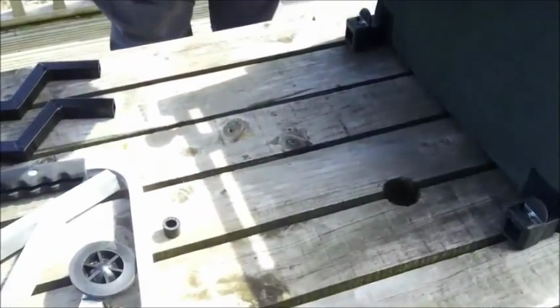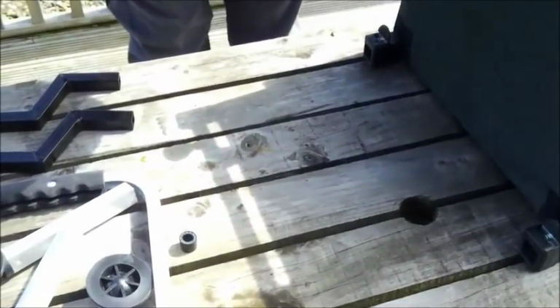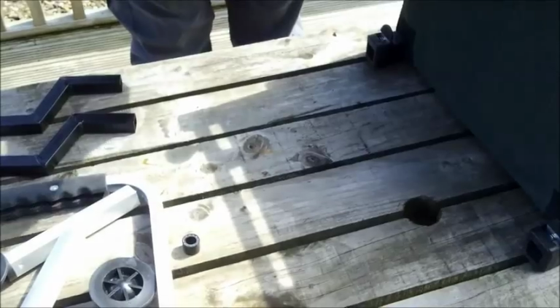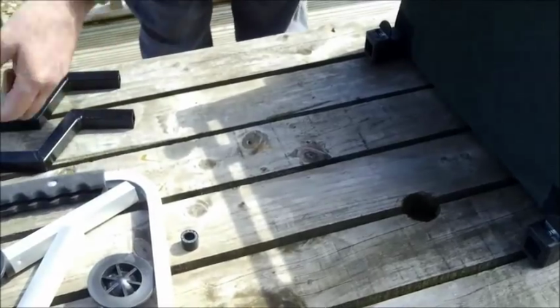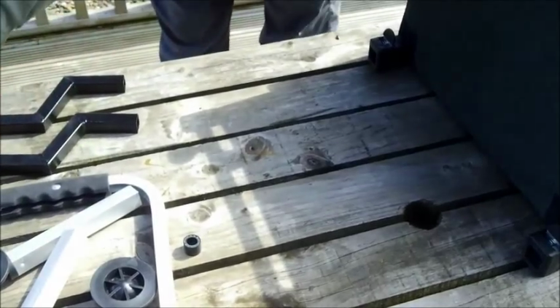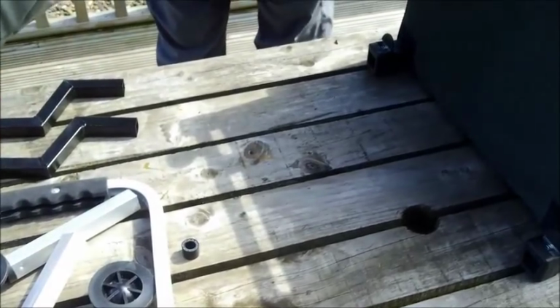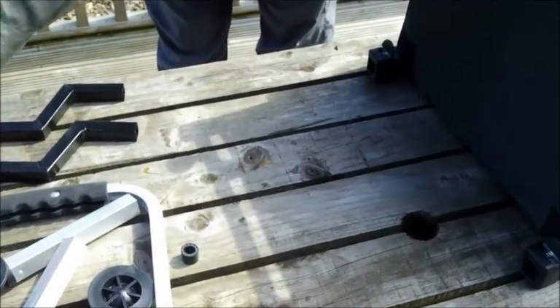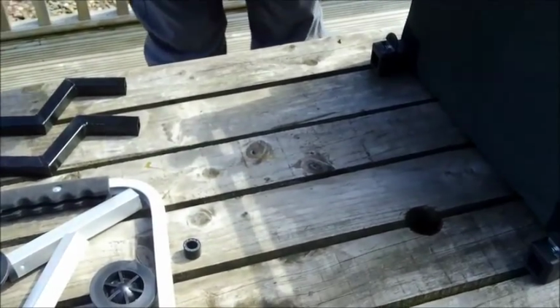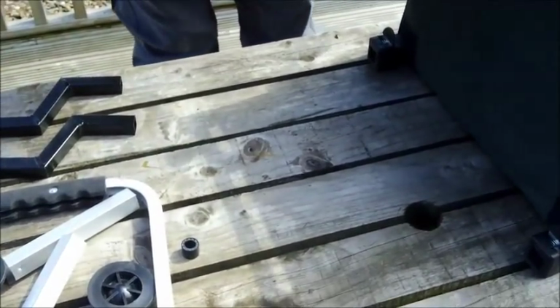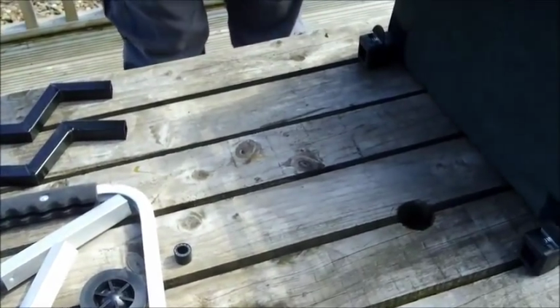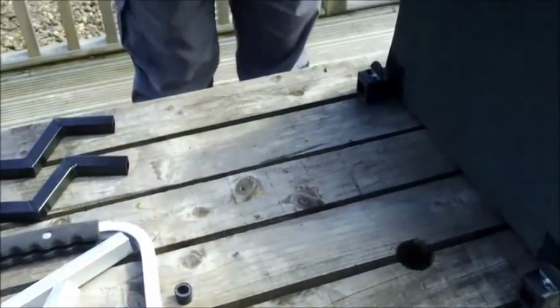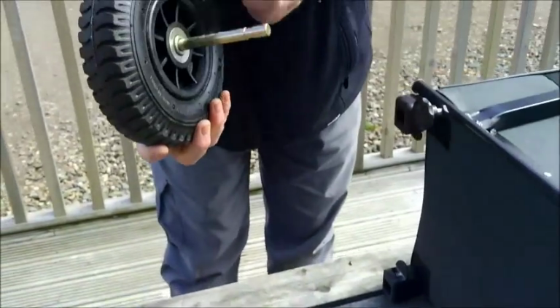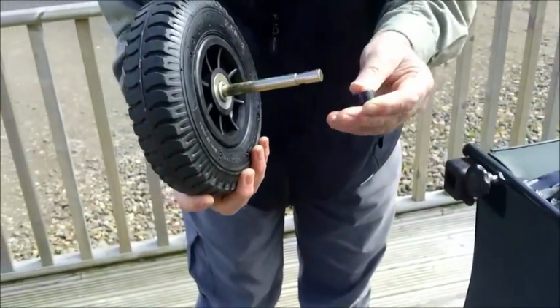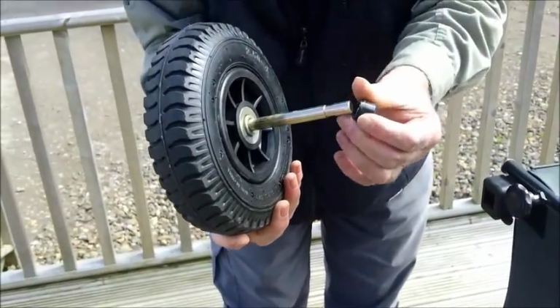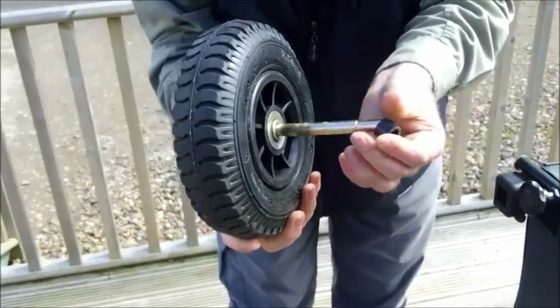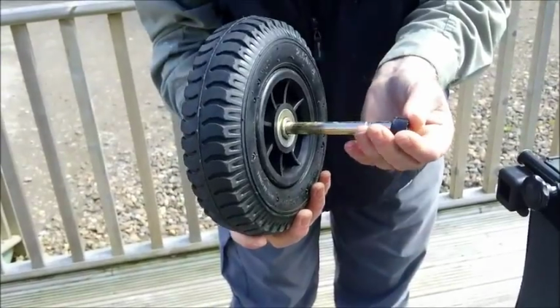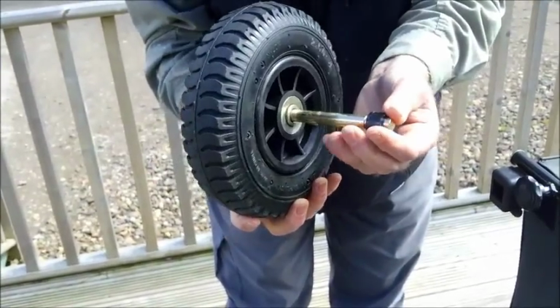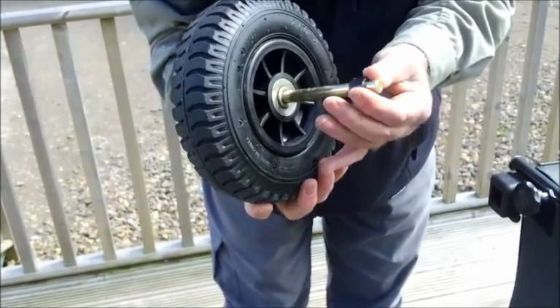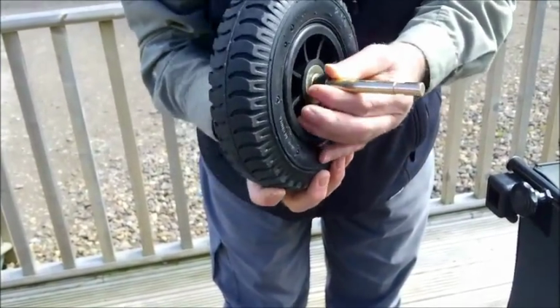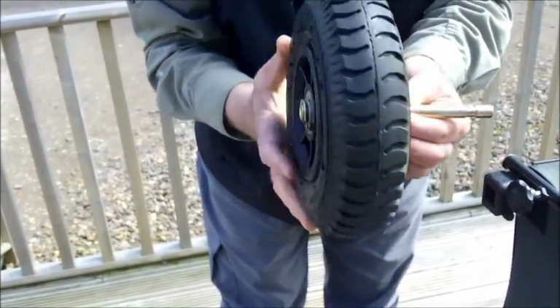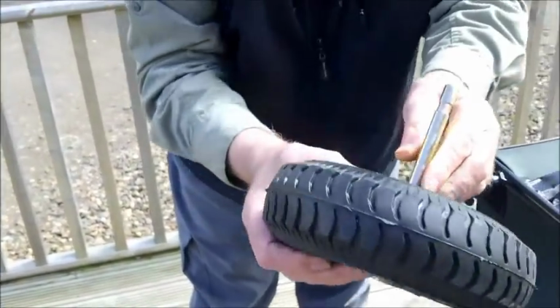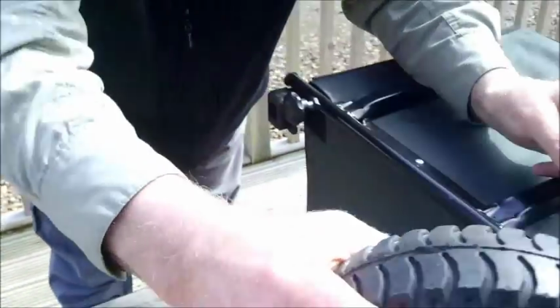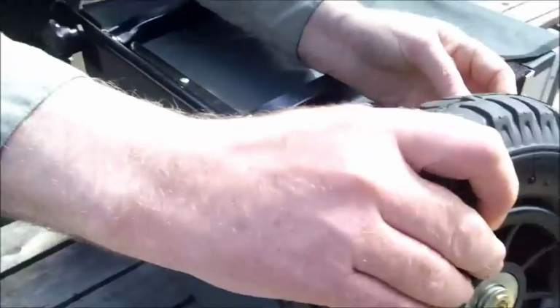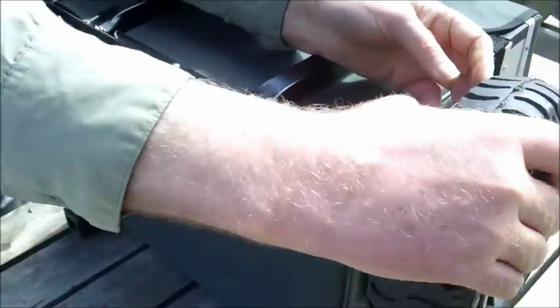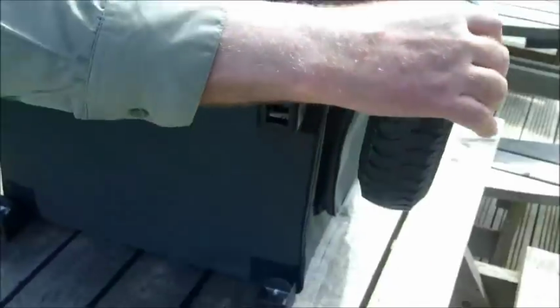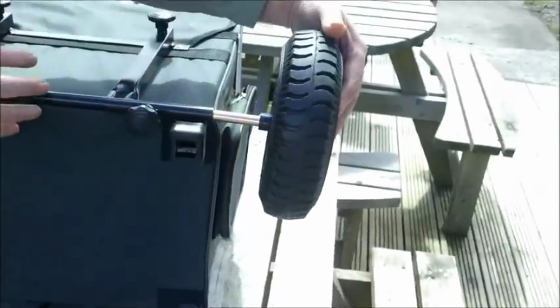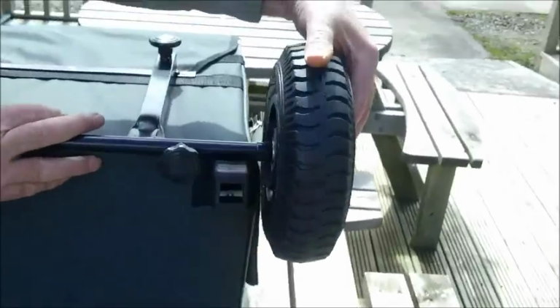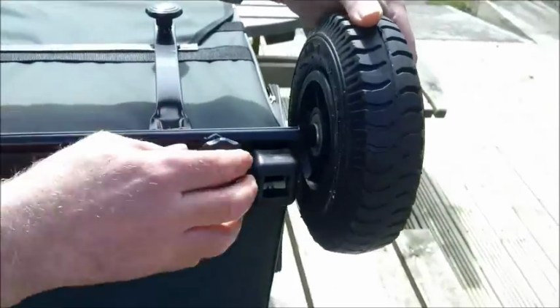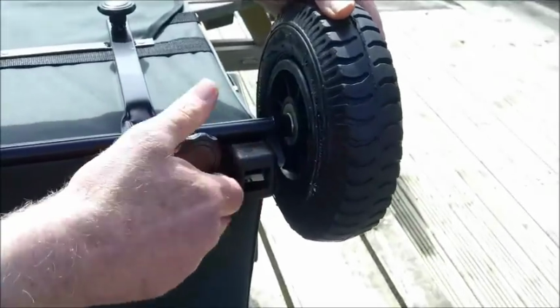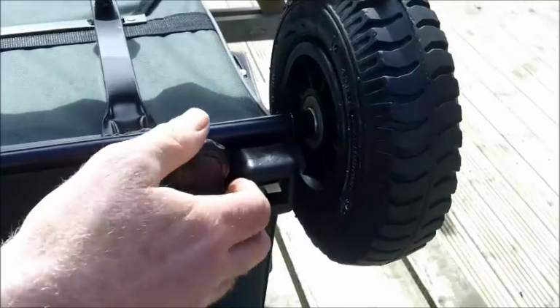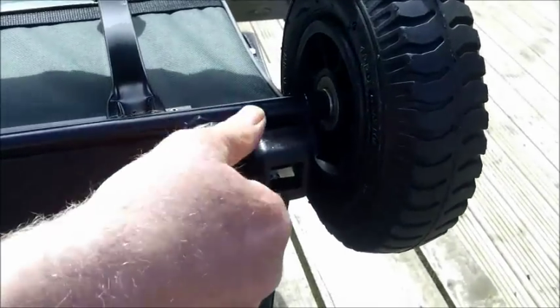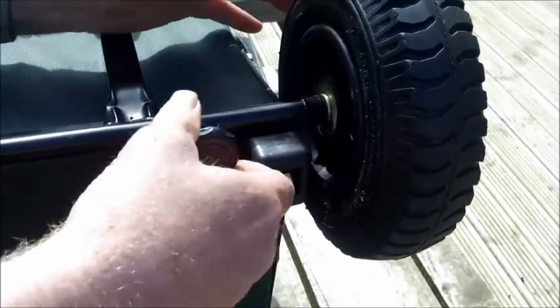First step, put the wheel on. There's a washer that goes there too, so the wheel doesn't rub on the box itself, and those bits tighten on there.